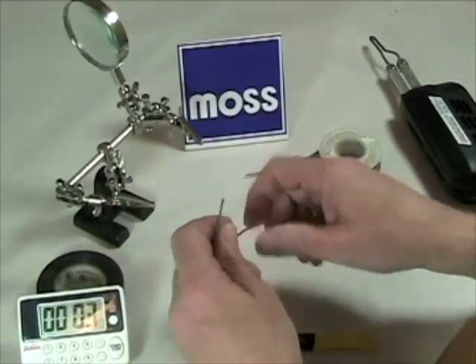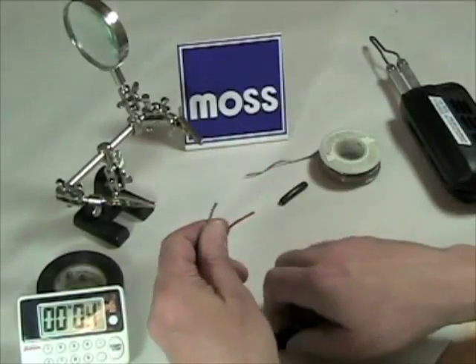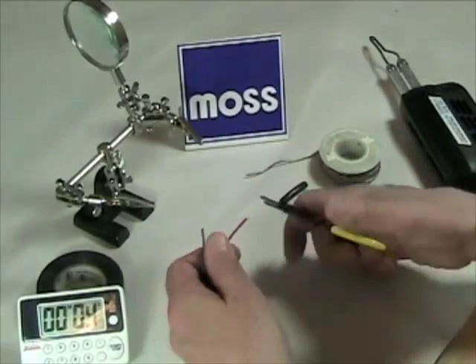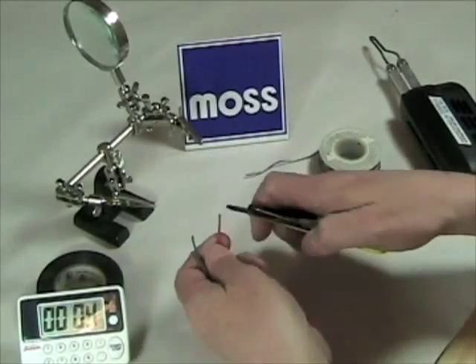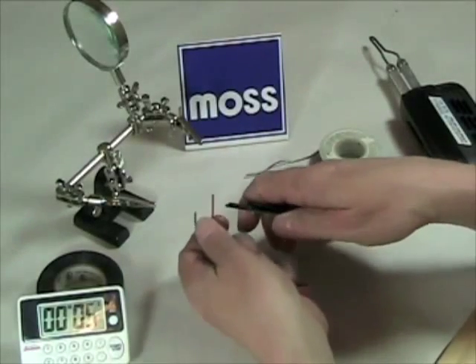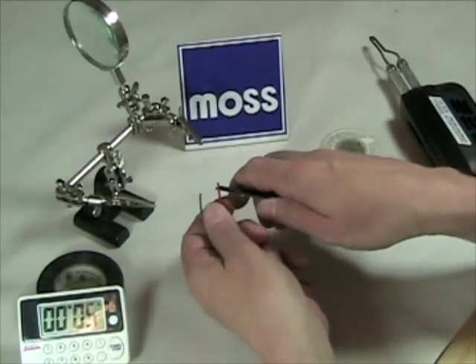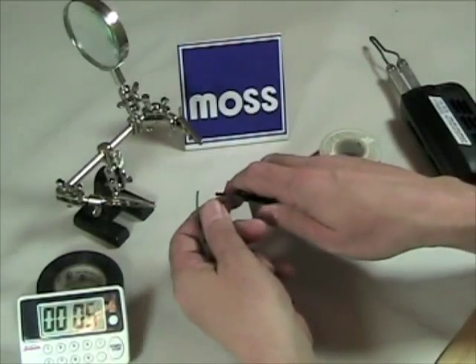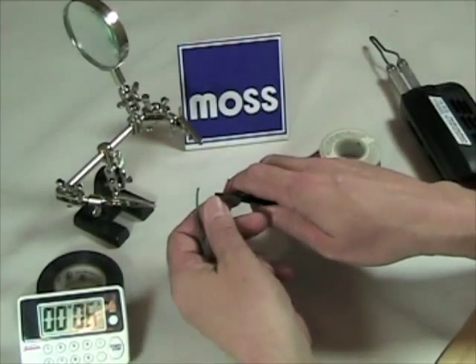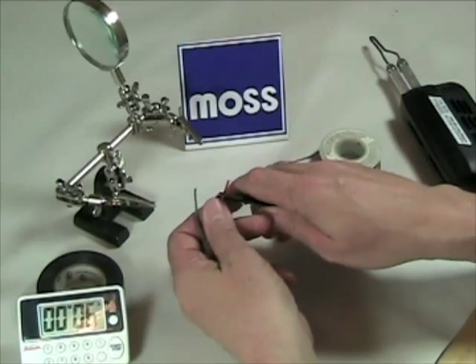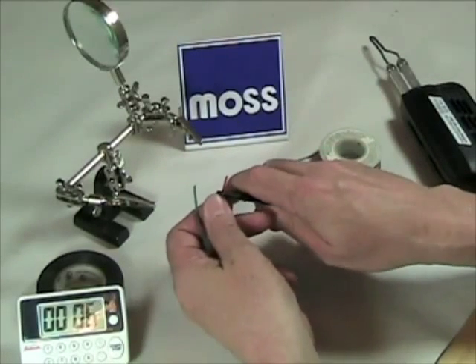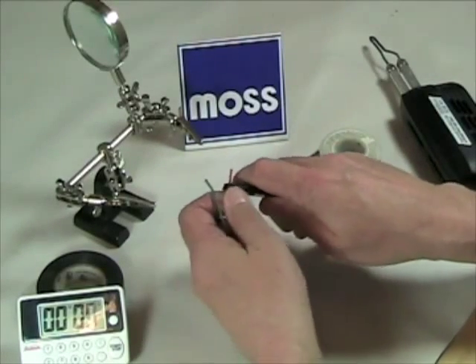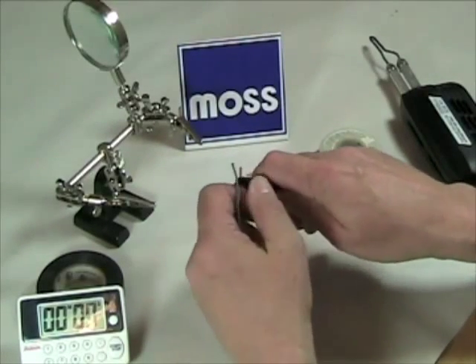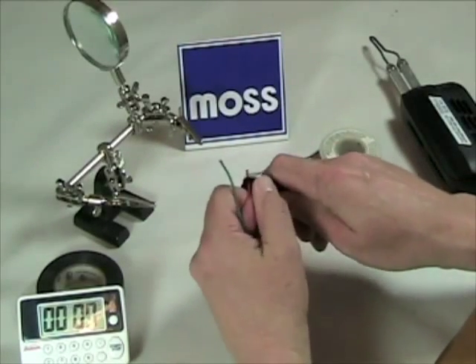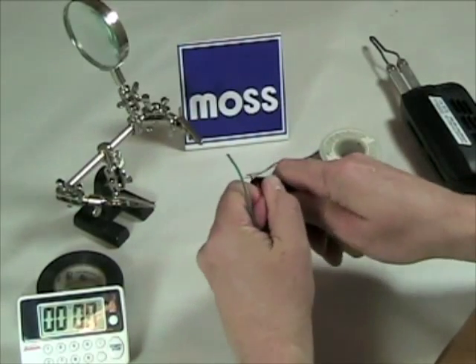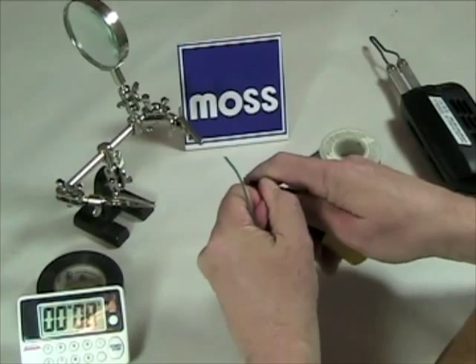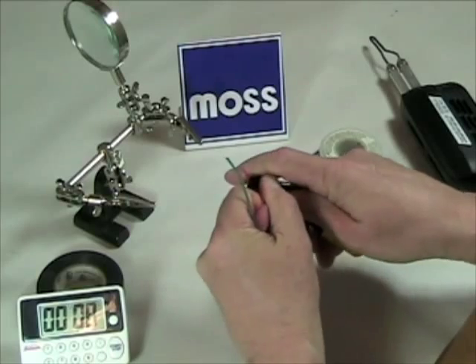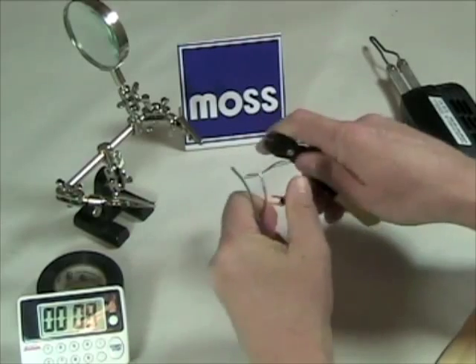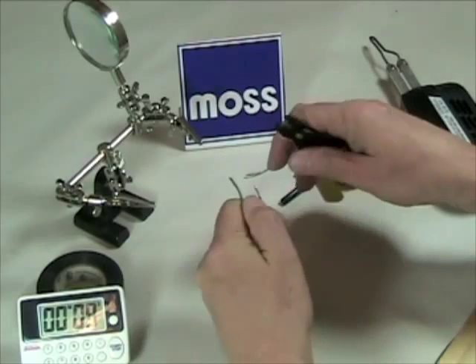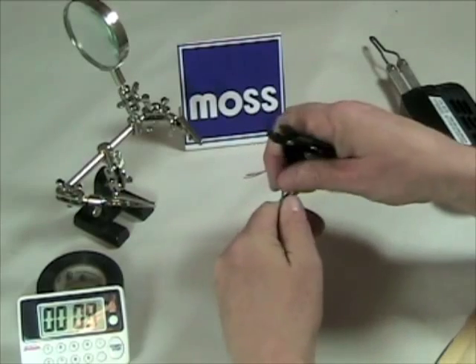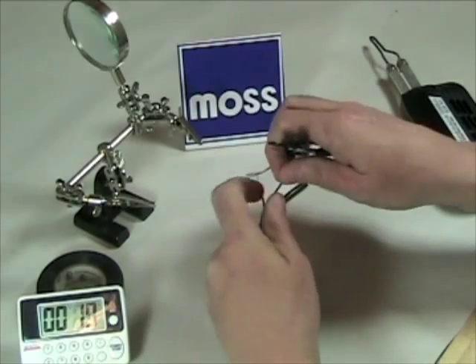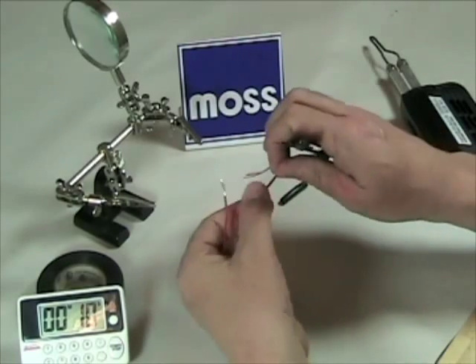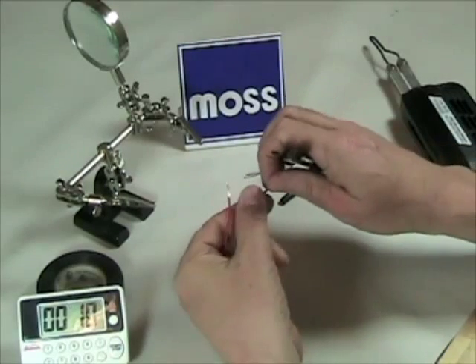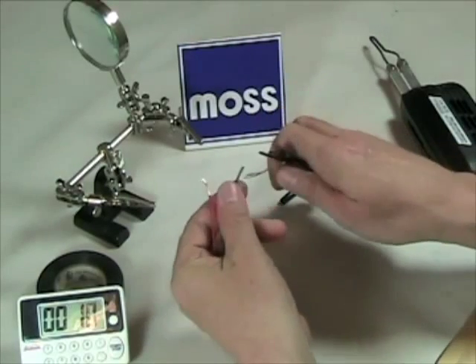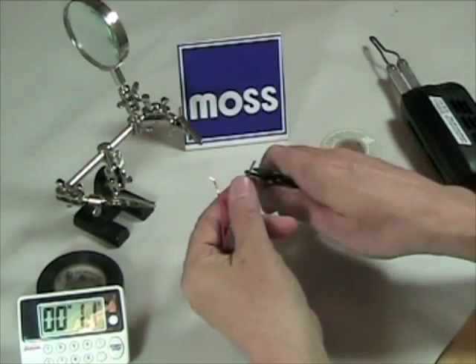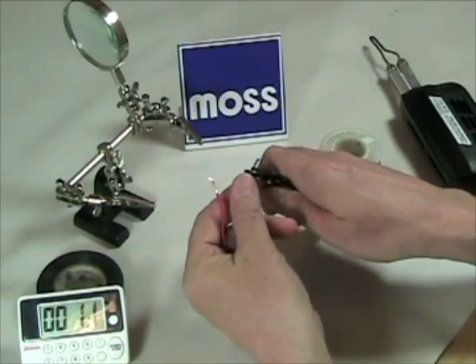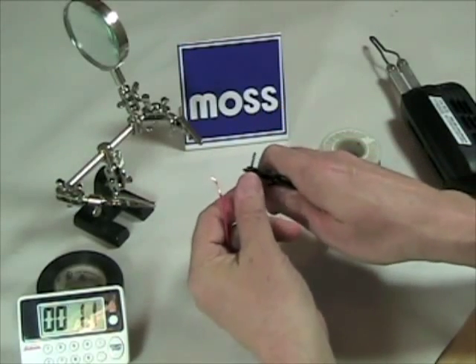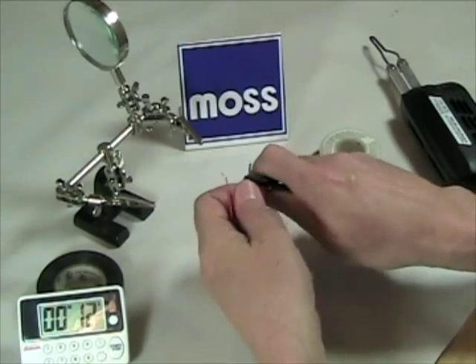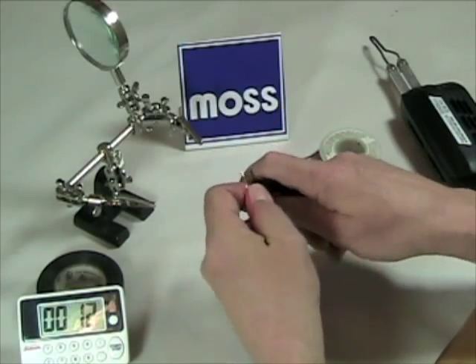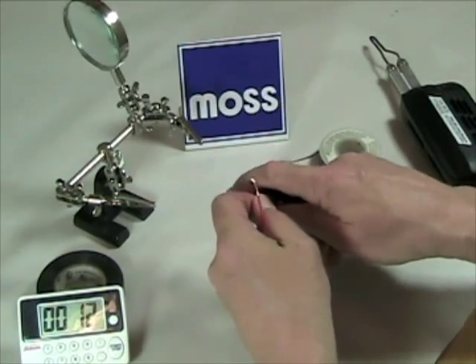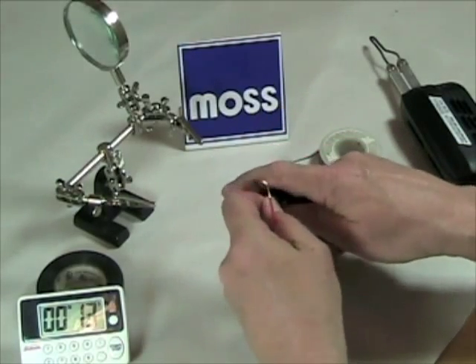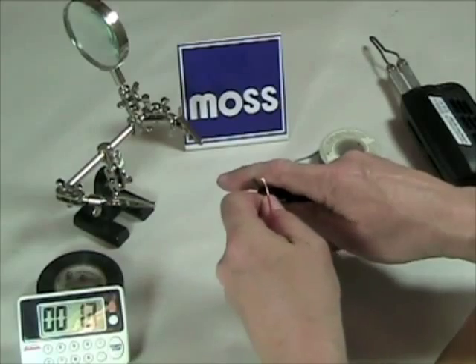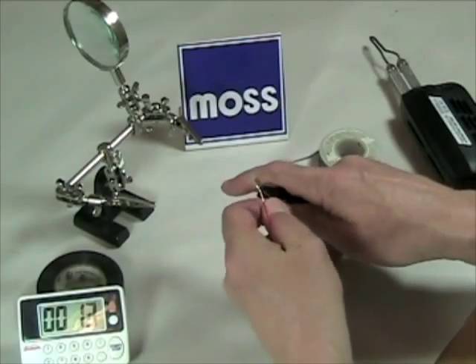I'm going to get my strippers. First thing I need to do is remember to take off about a half inch of vinyl, so I'm going to take the vinyl off of that one and off the other one. Okay, that's done.